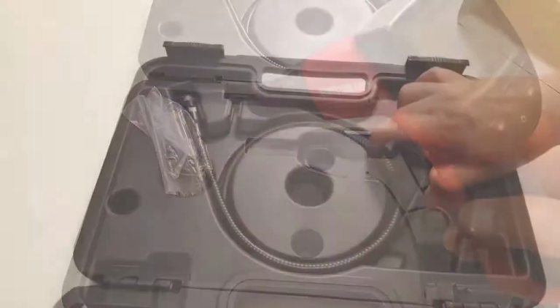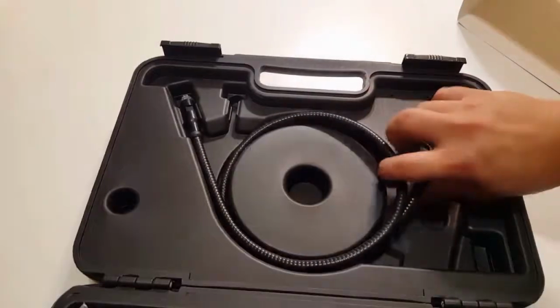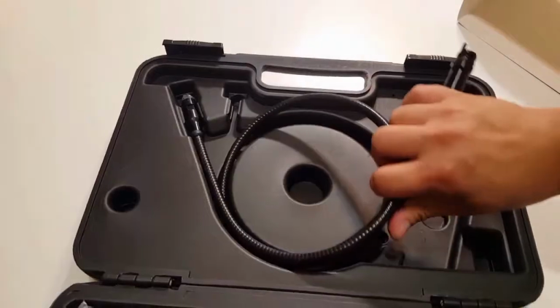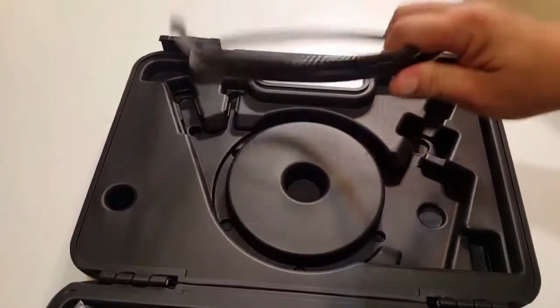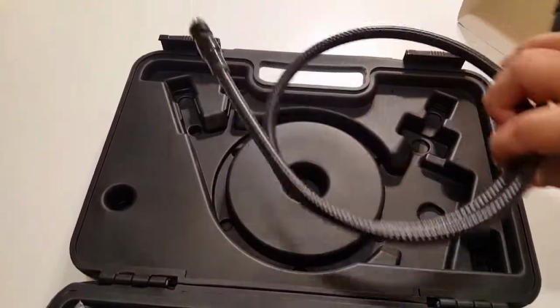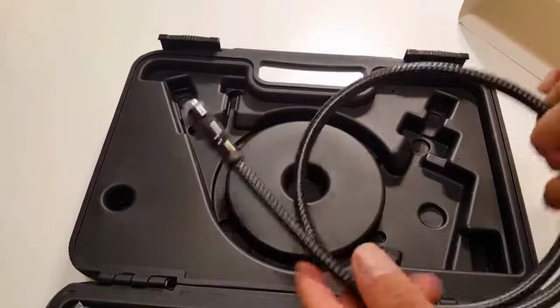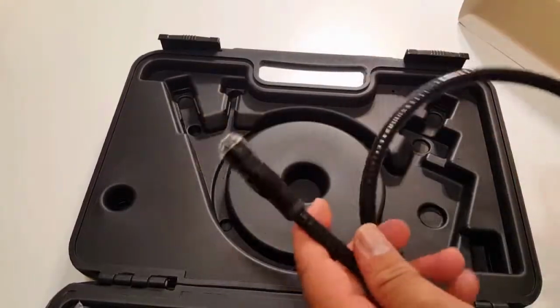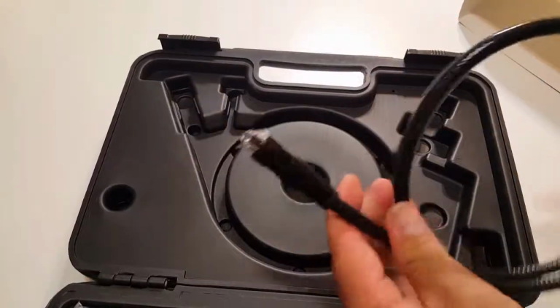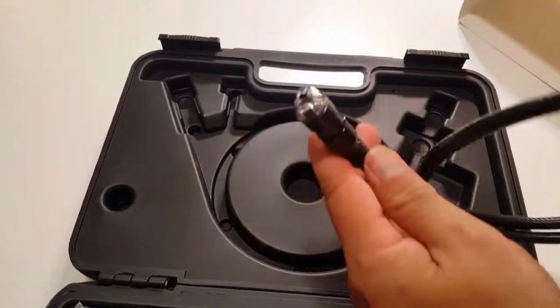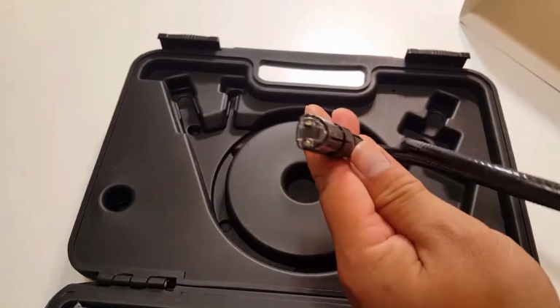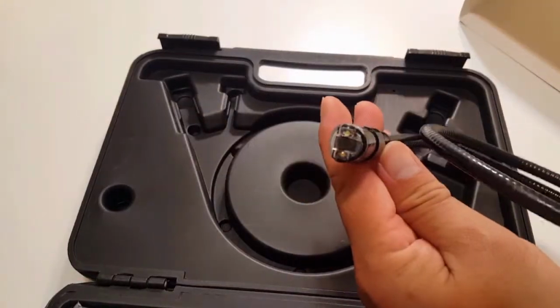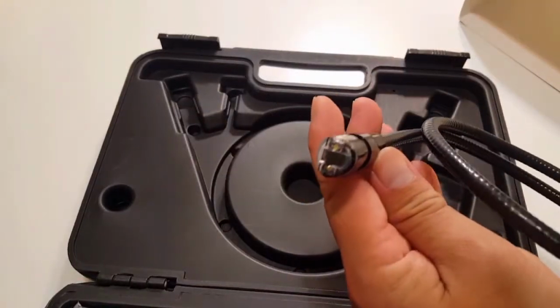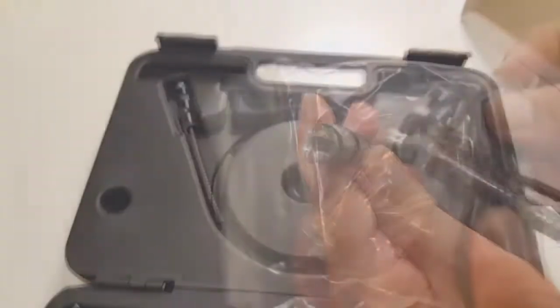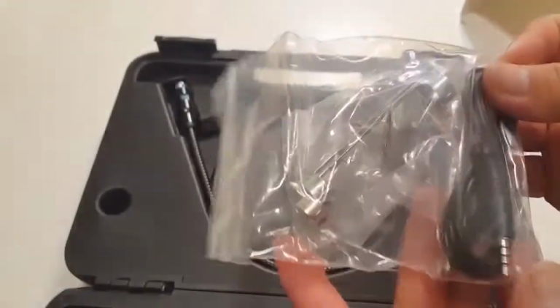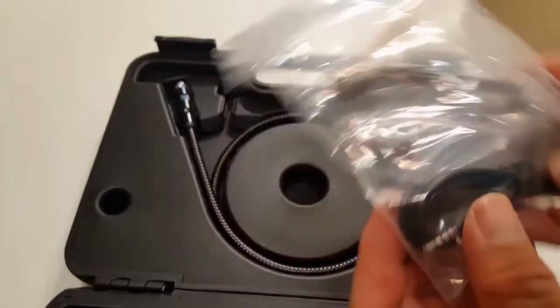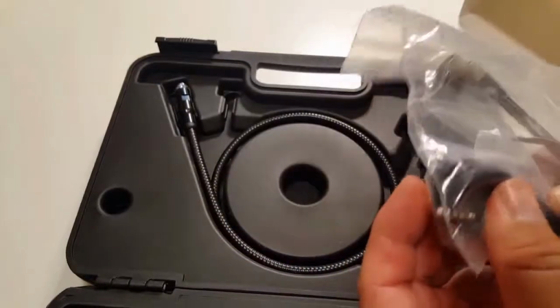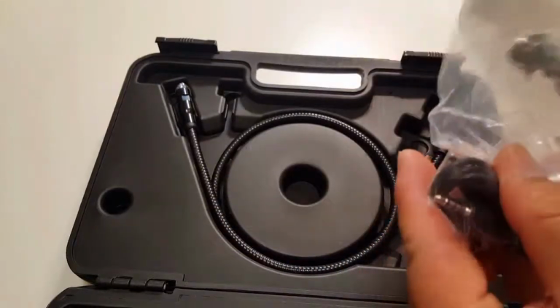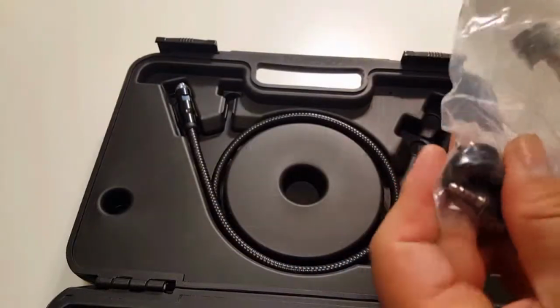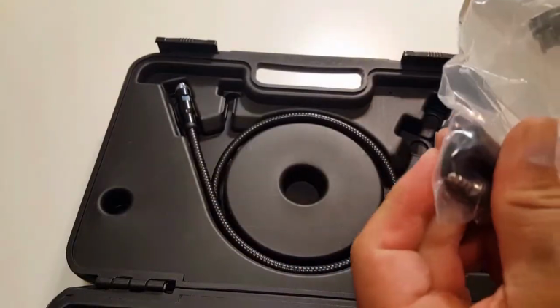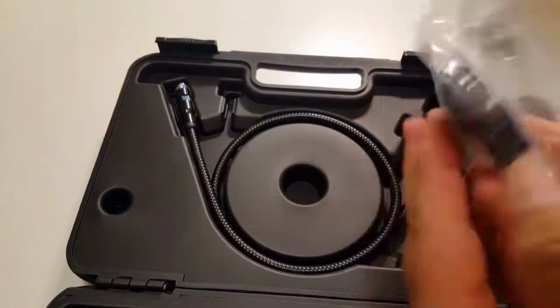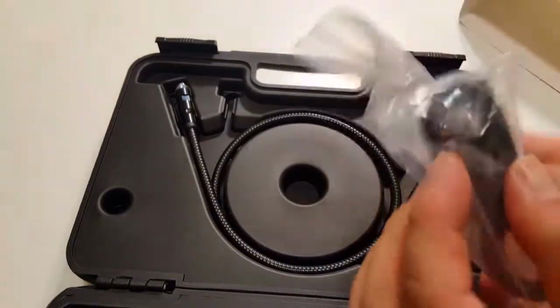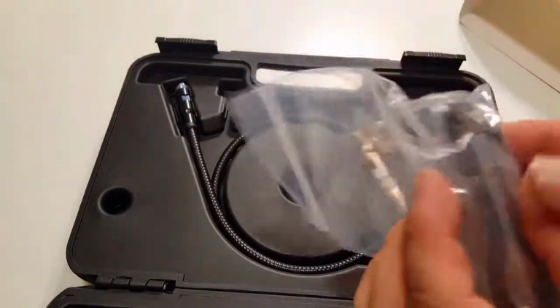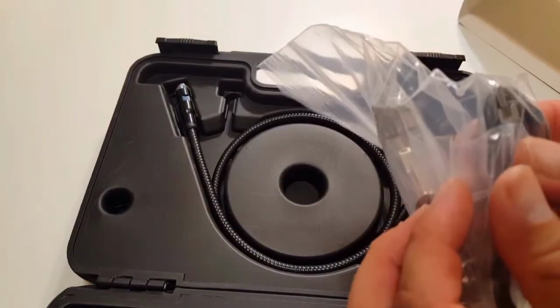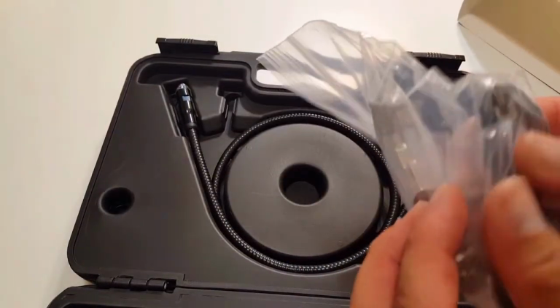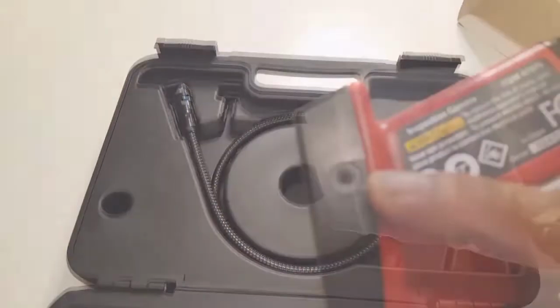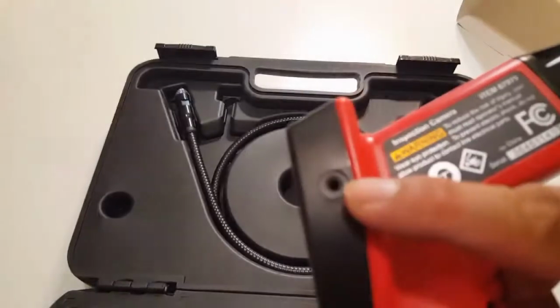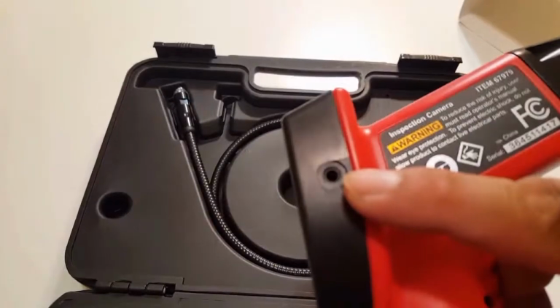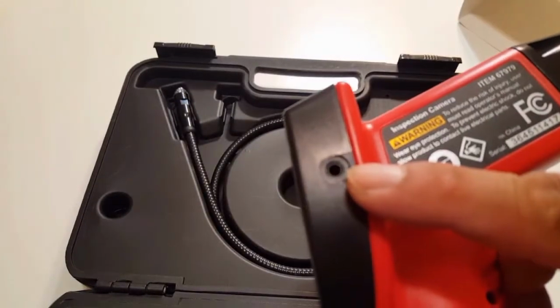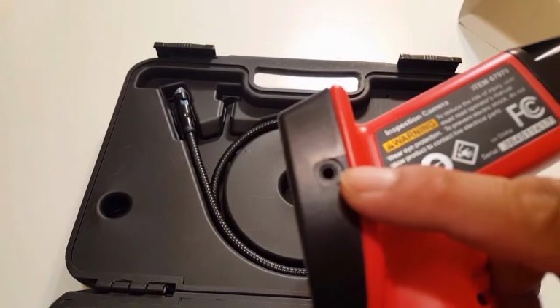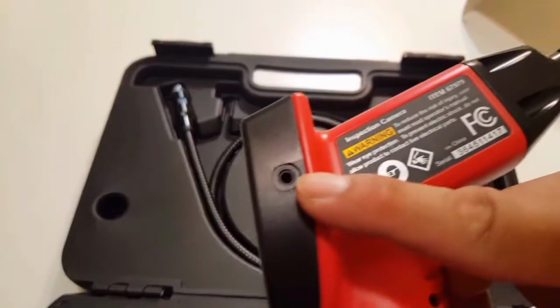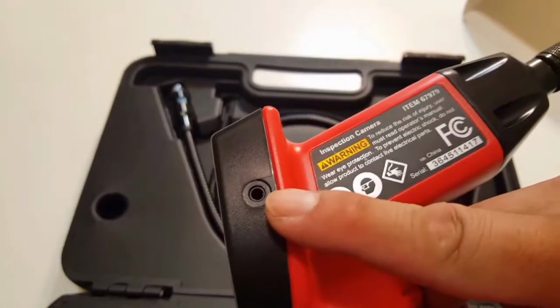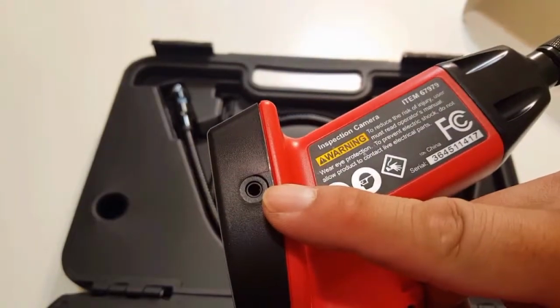The camera cable has a huge imager head that says it fits most spark plug holes — we'll see about that. The camera also comes with an RCA video out cable that plugs into the right side of the display, which will allow you to record whatever you're seeing.